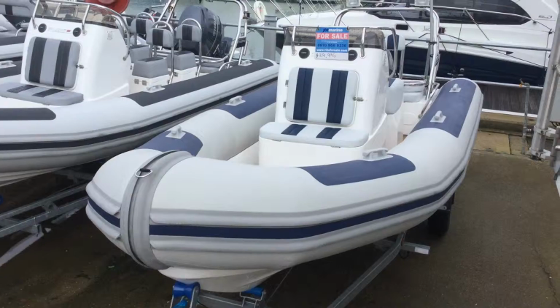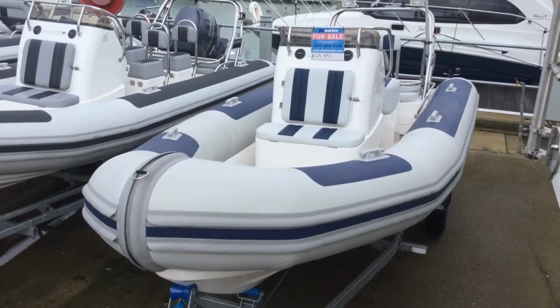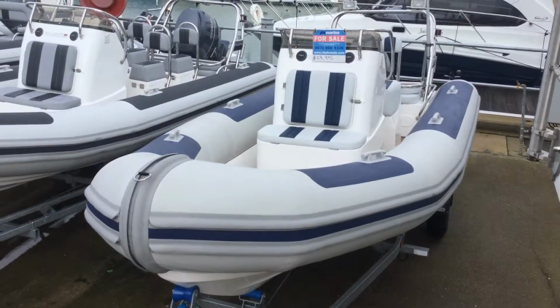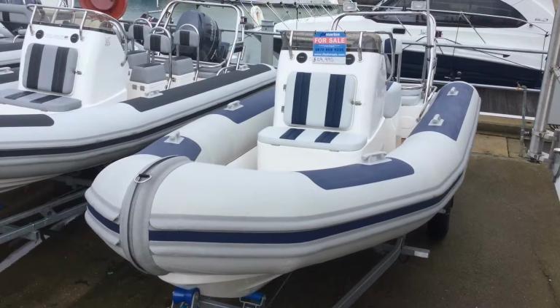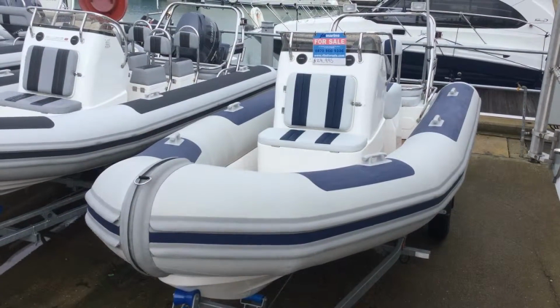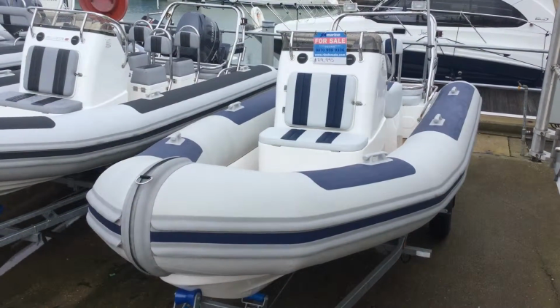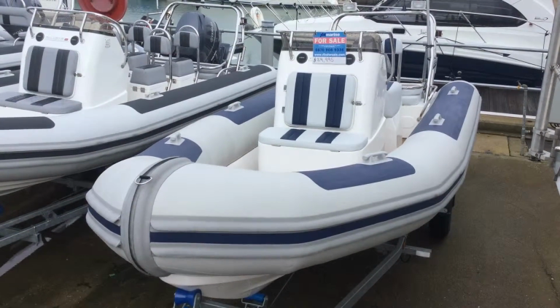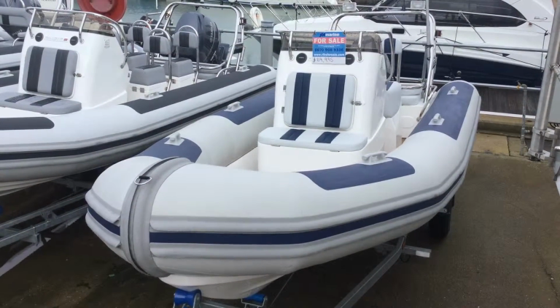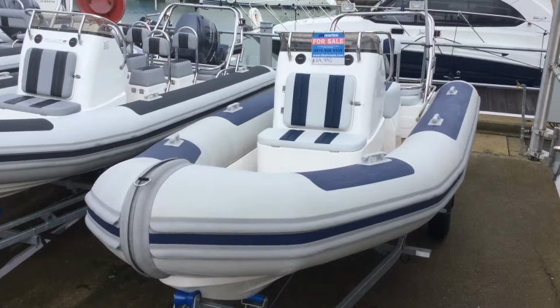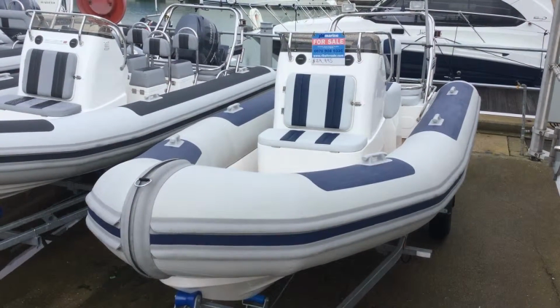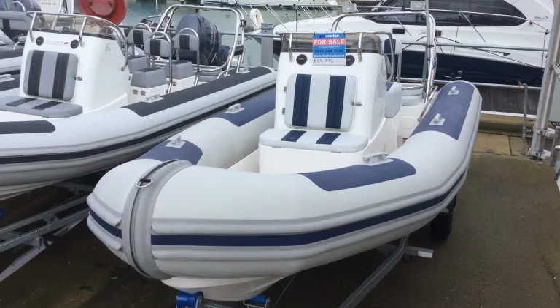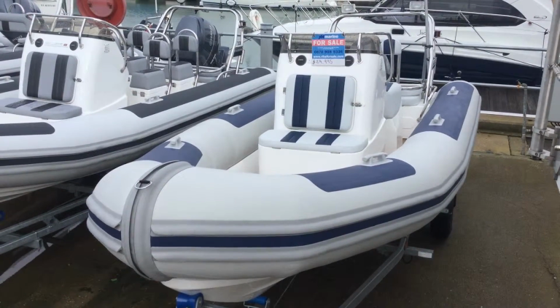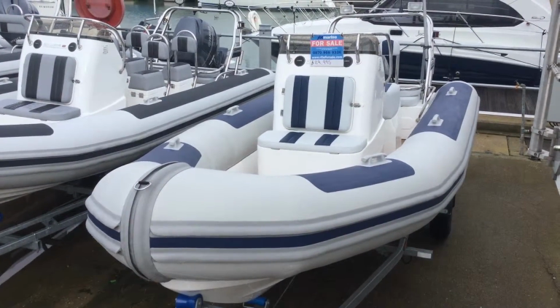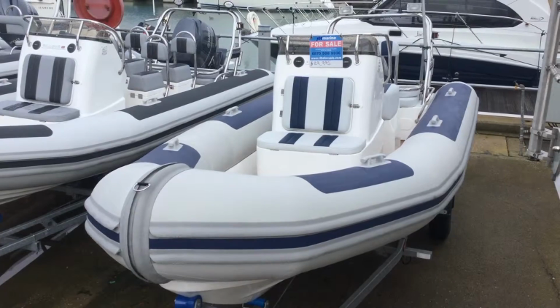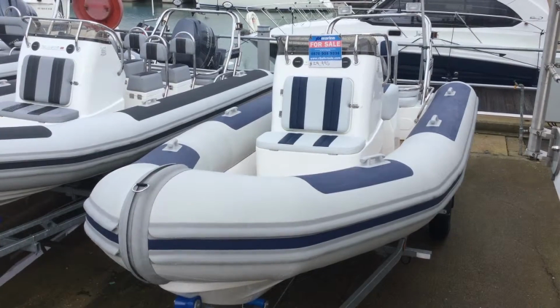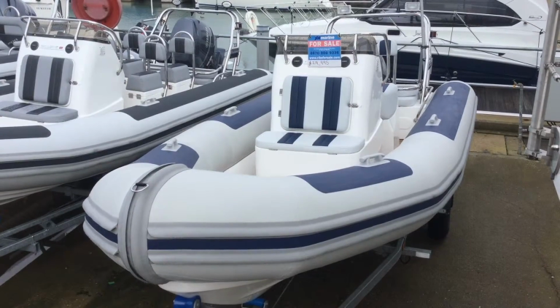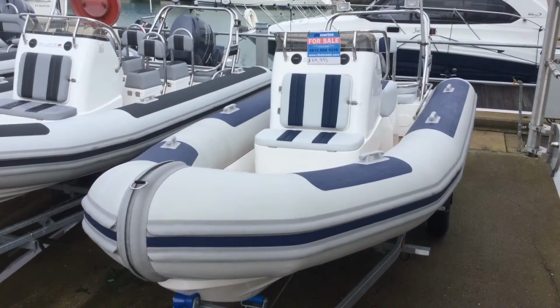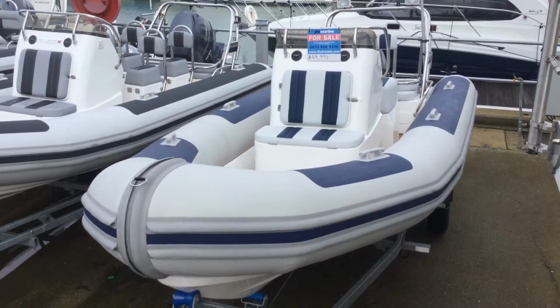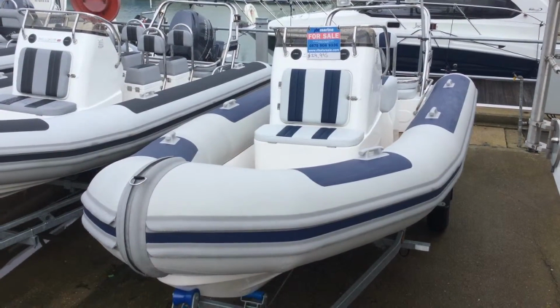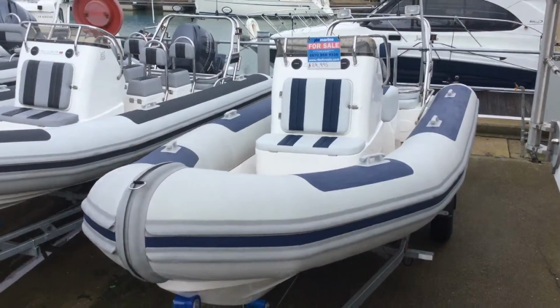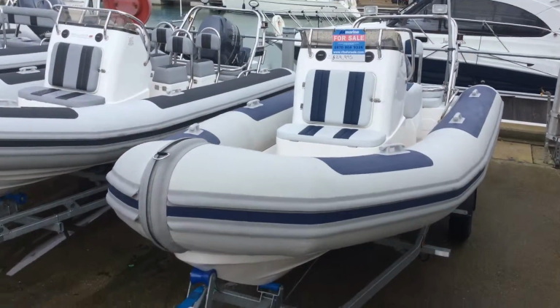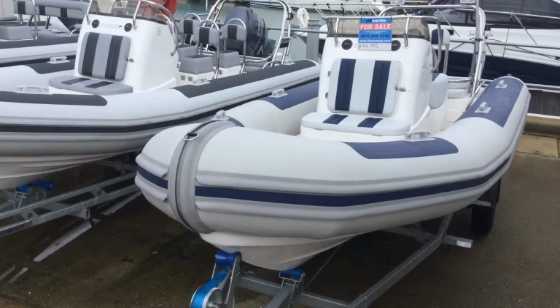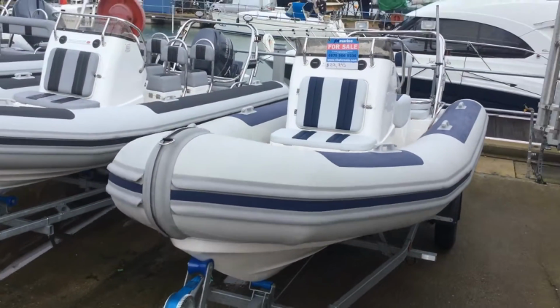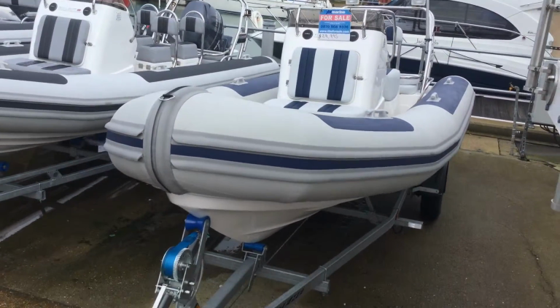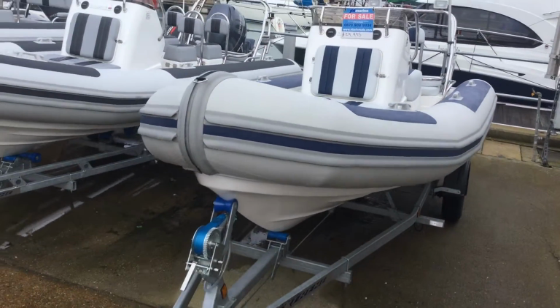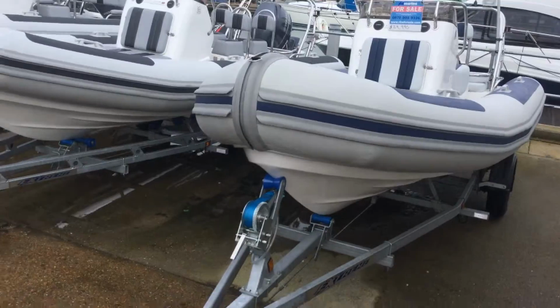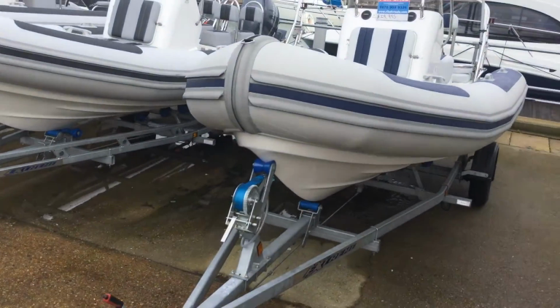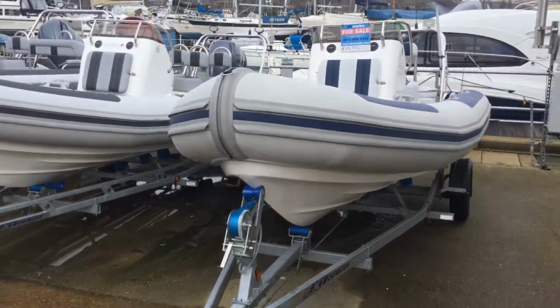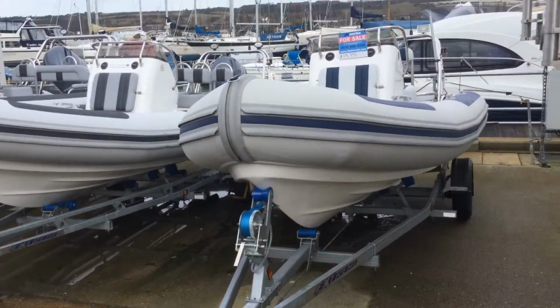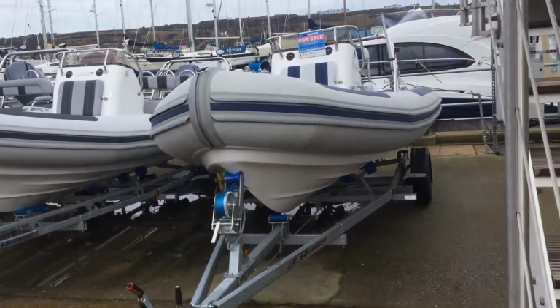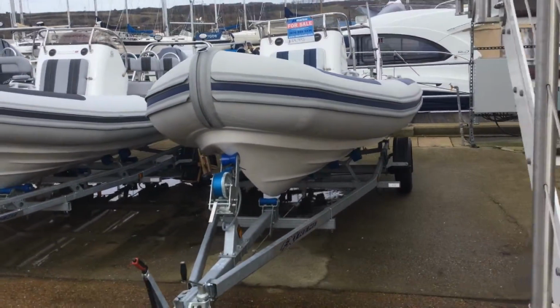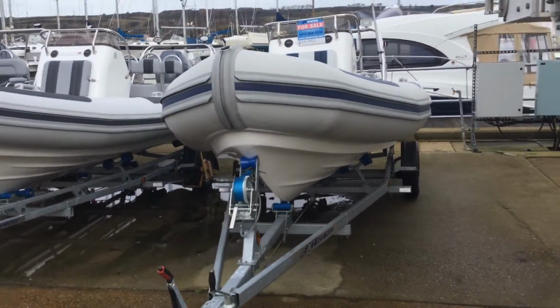Hi, this is Gareth from JBT. This is a short video to walk around this Ballistic 5.5 meter RIB — it's the last 5.5 that we have commissioned.